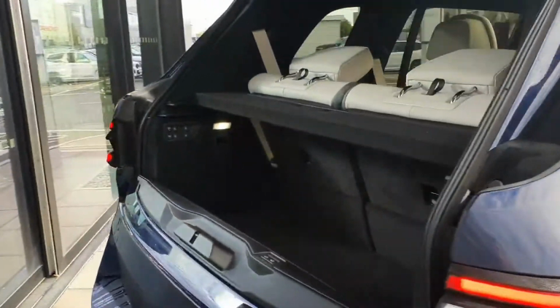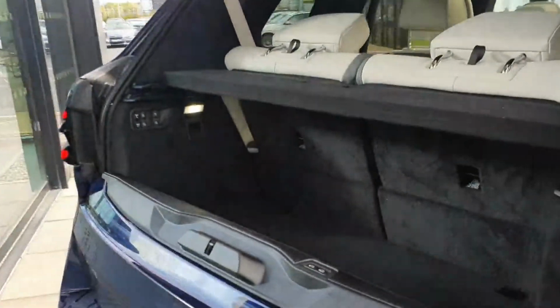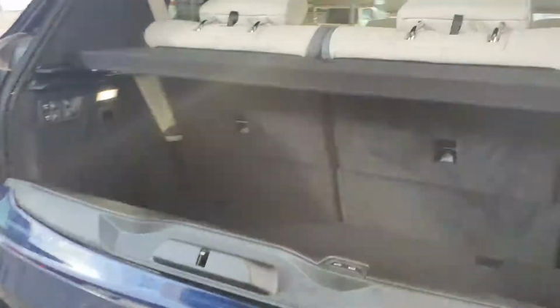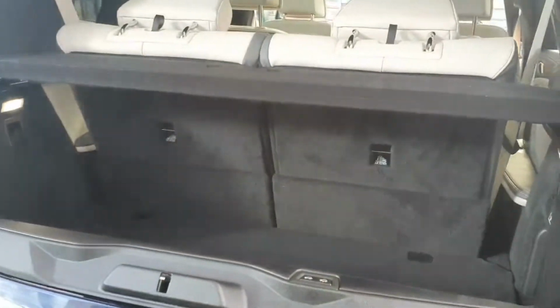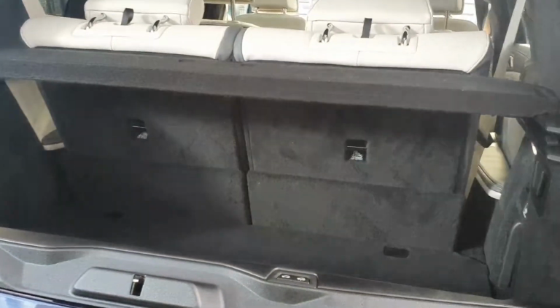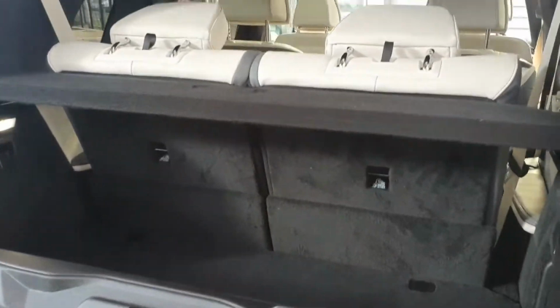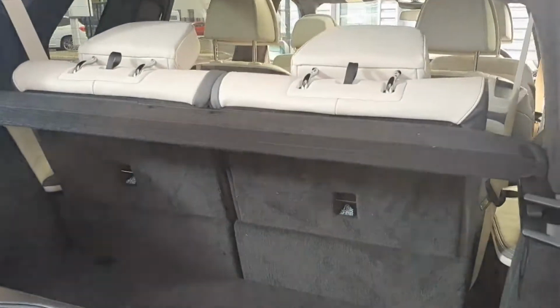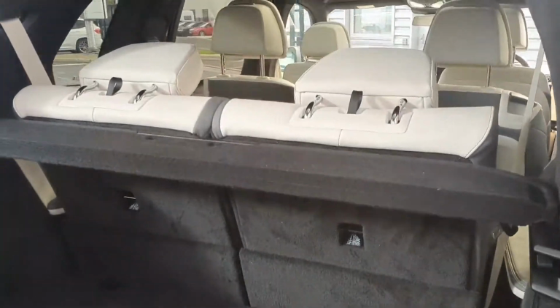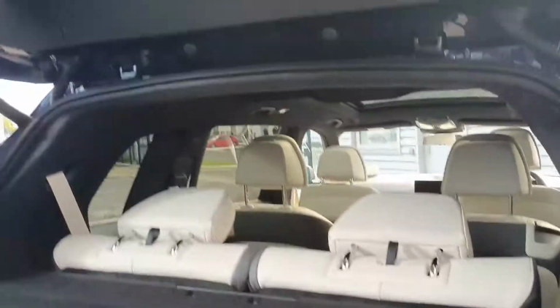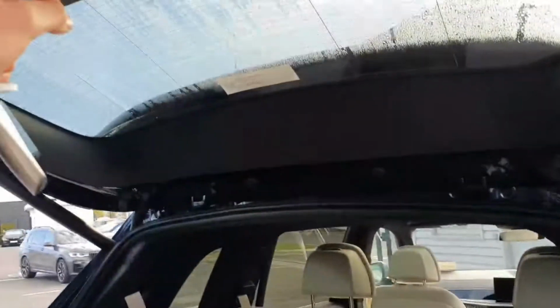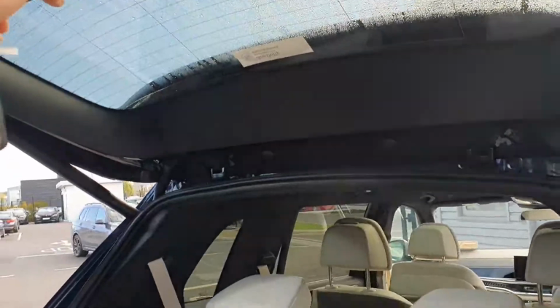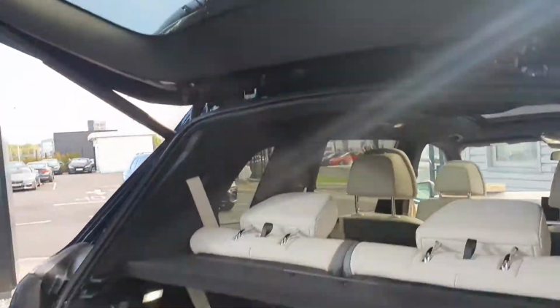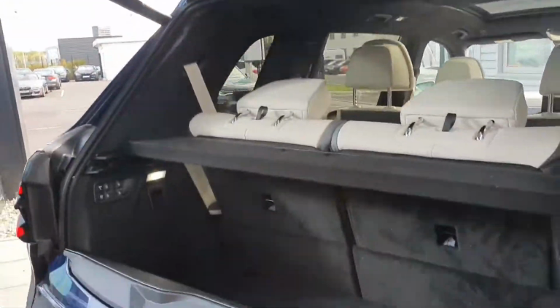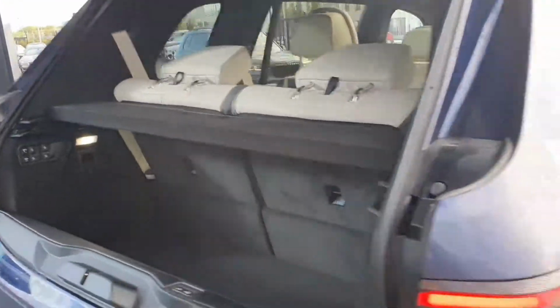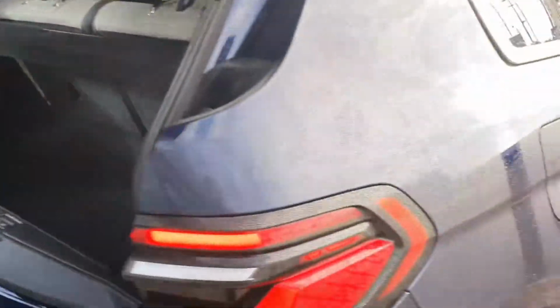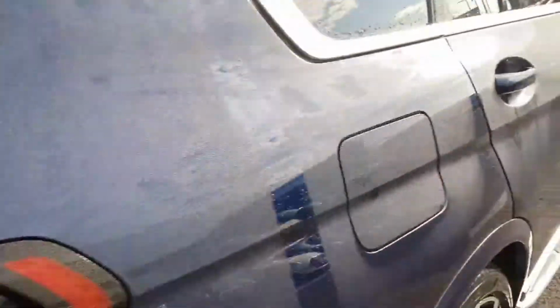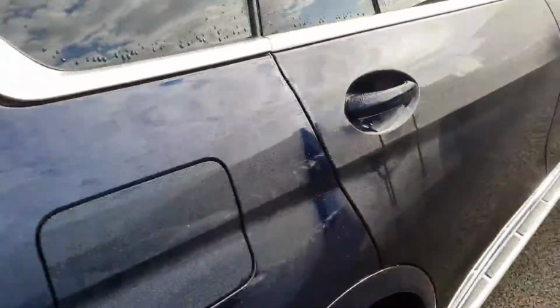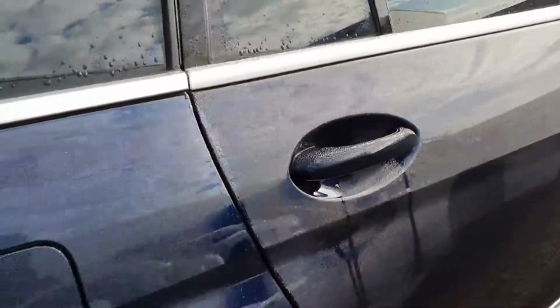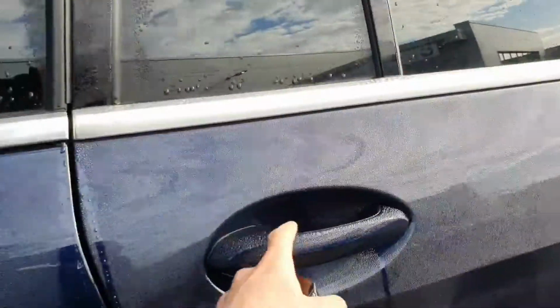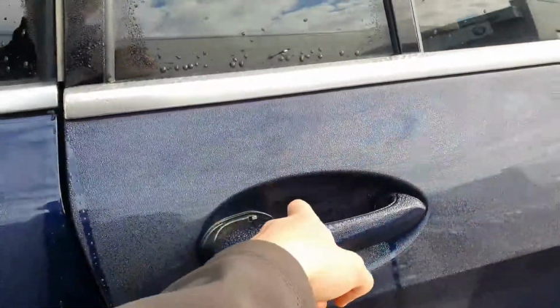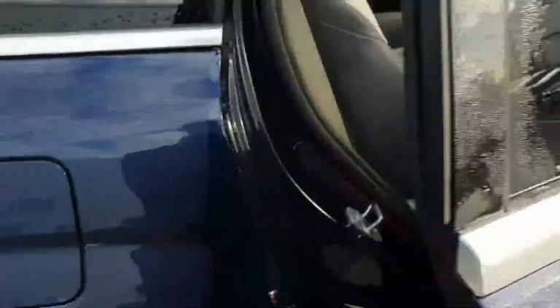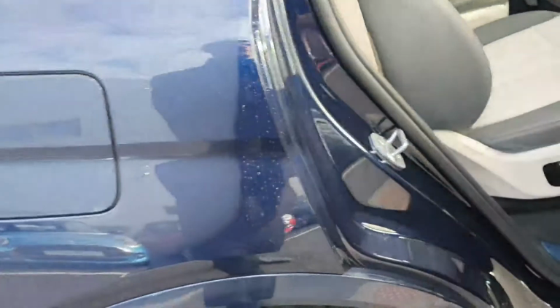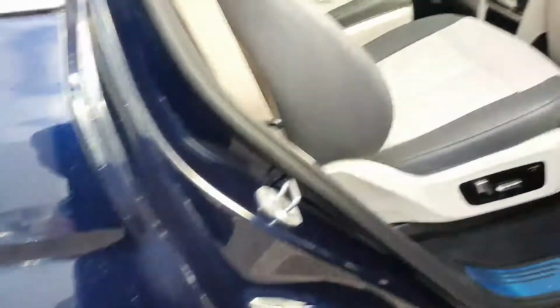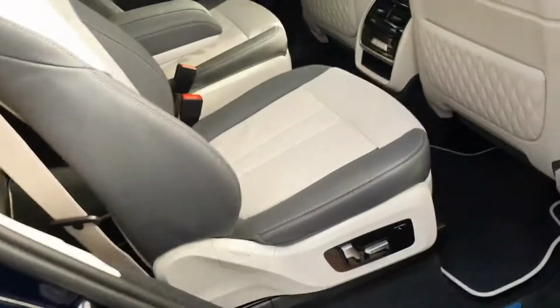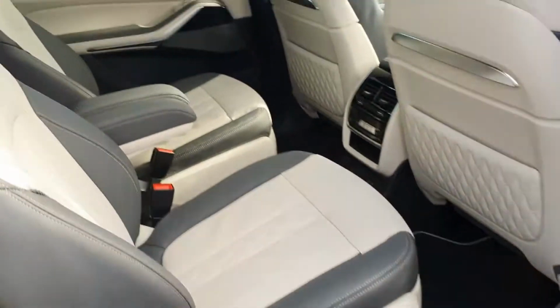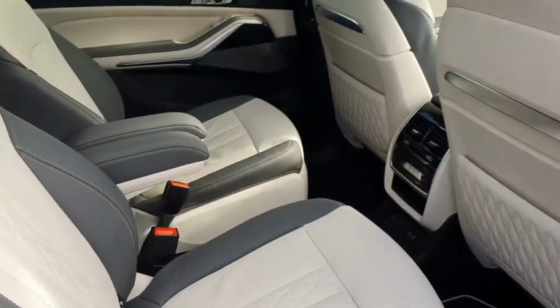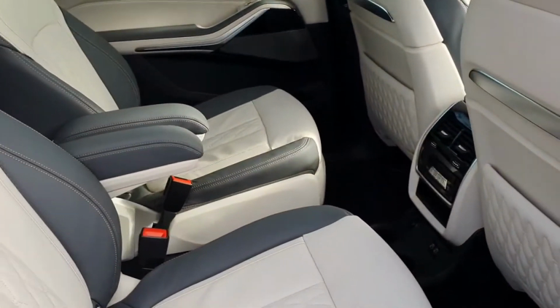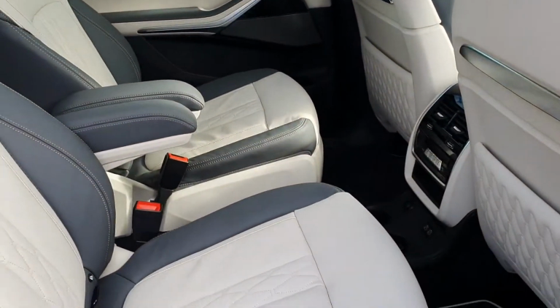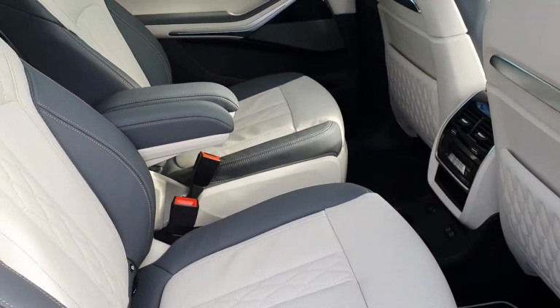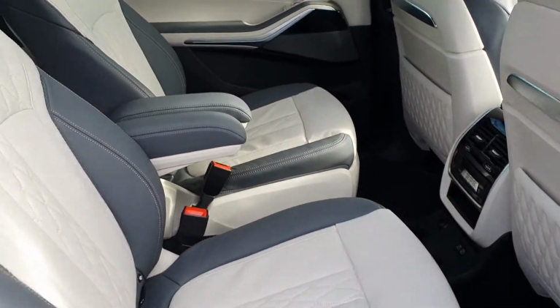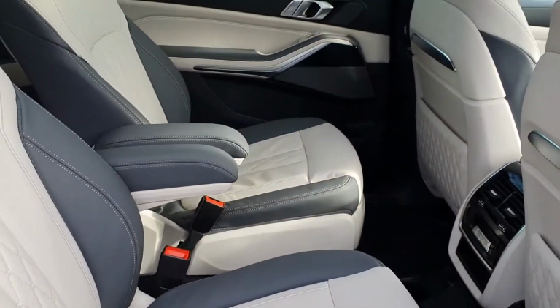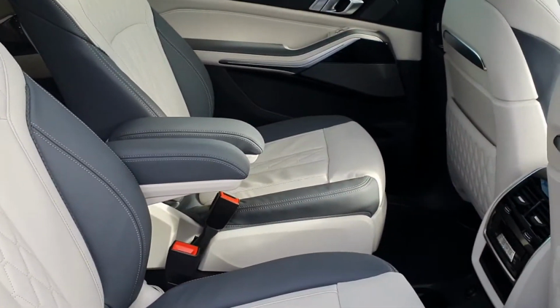Quick look inside here — electric boot closing as well. At the back here we have lovely leather seats.